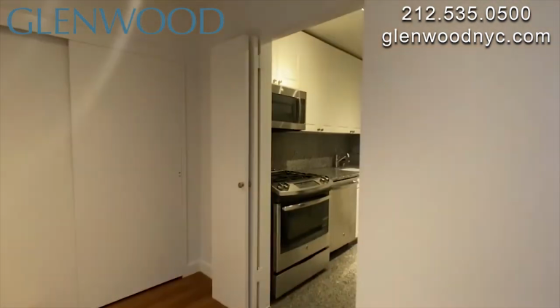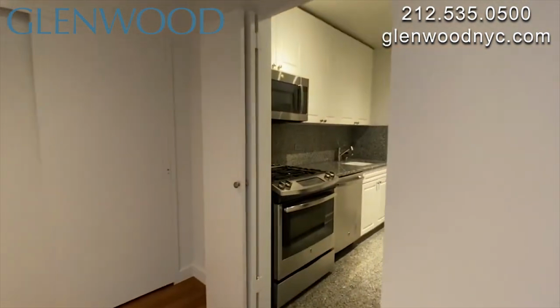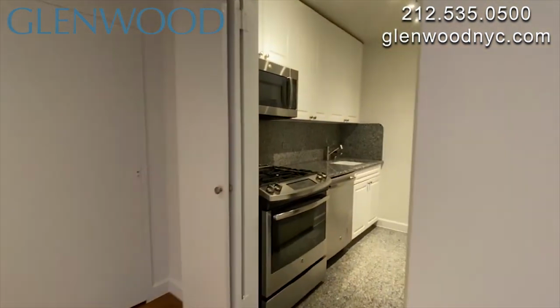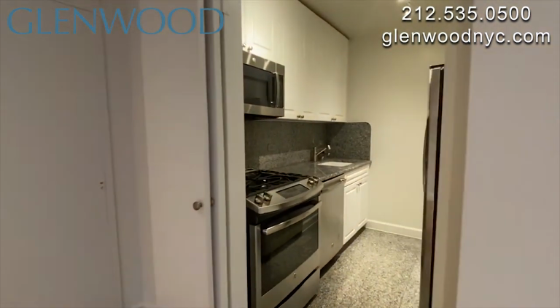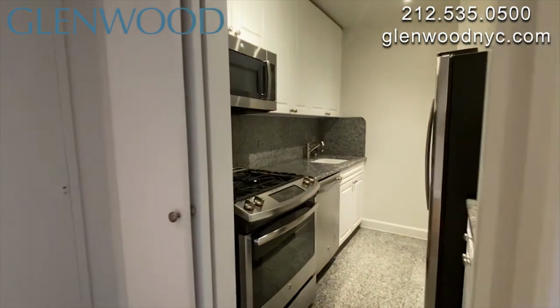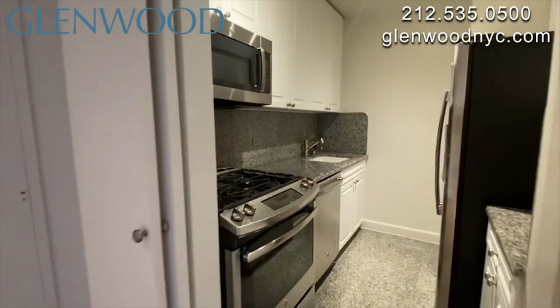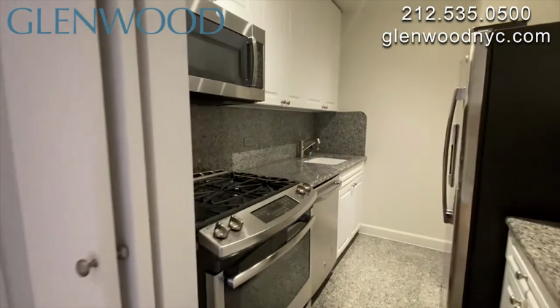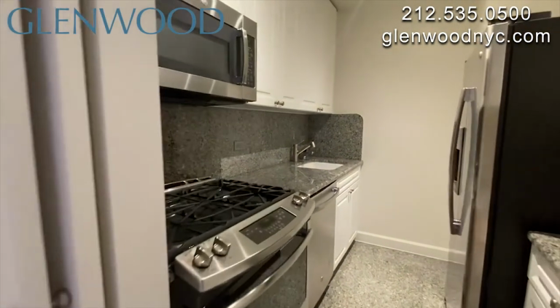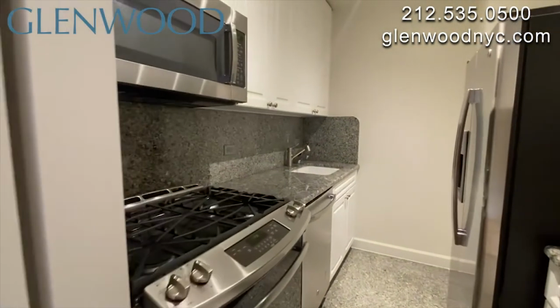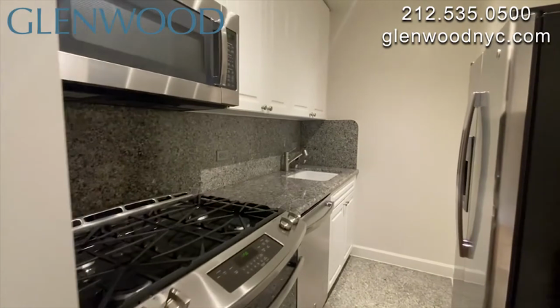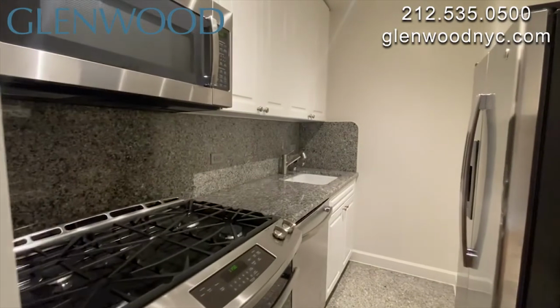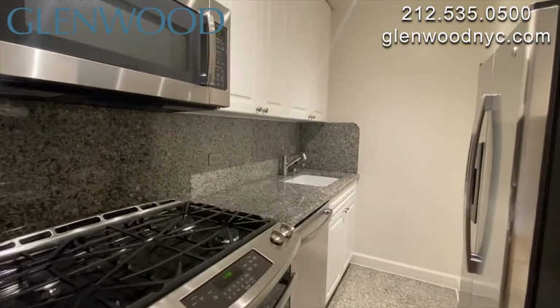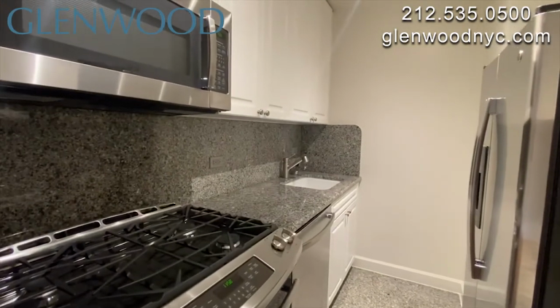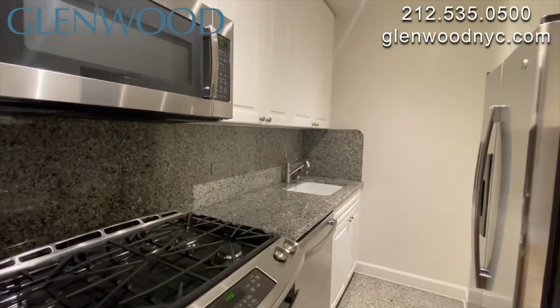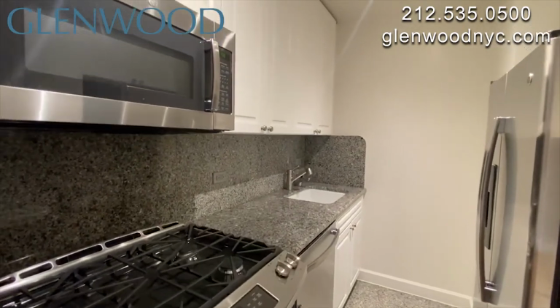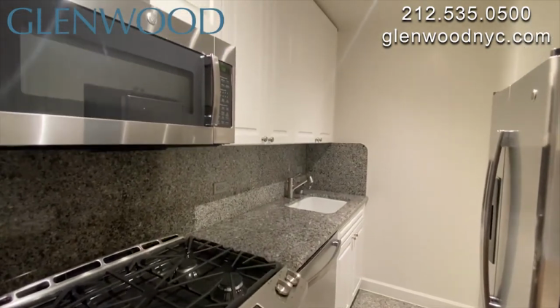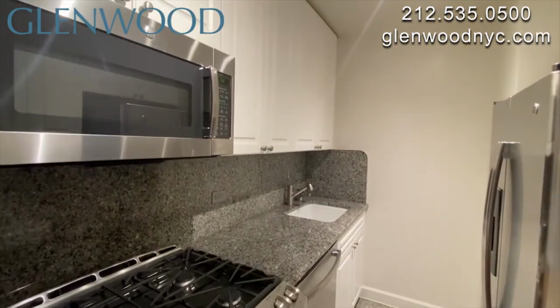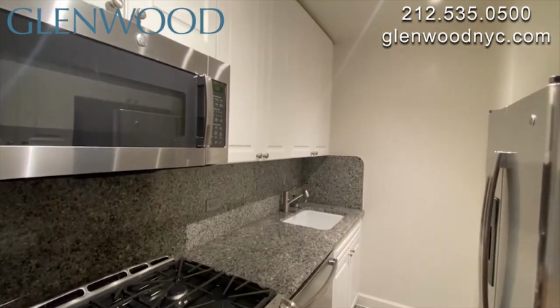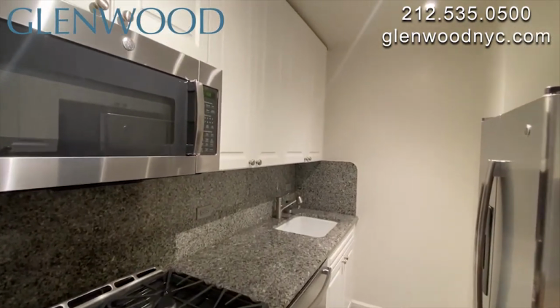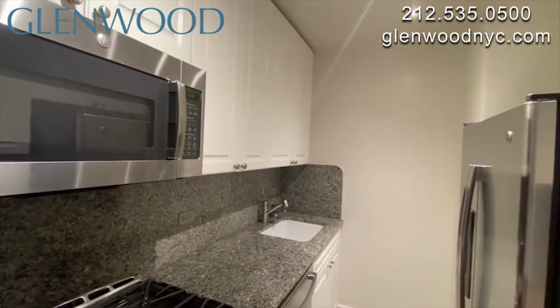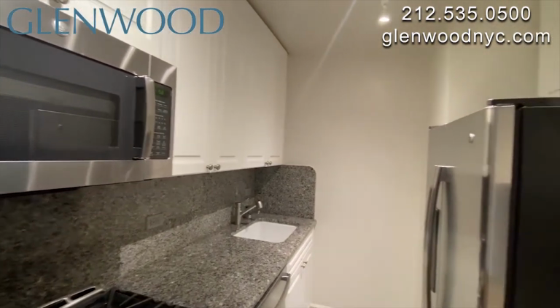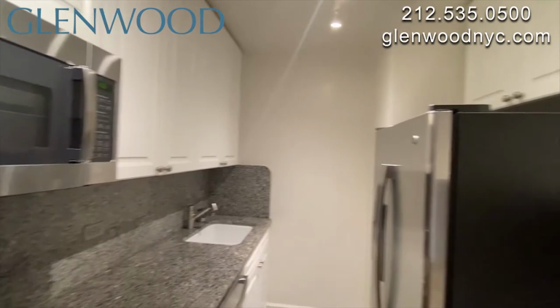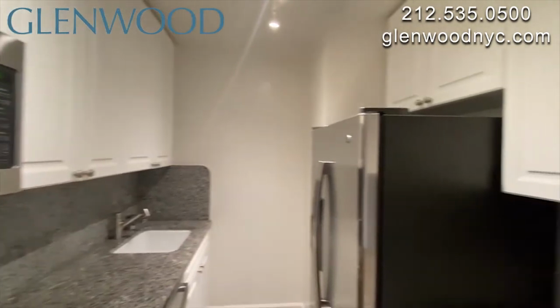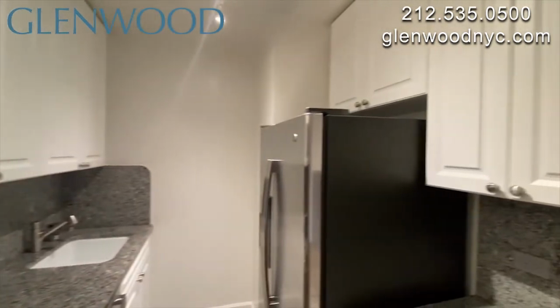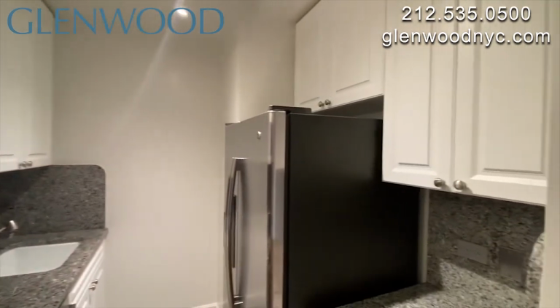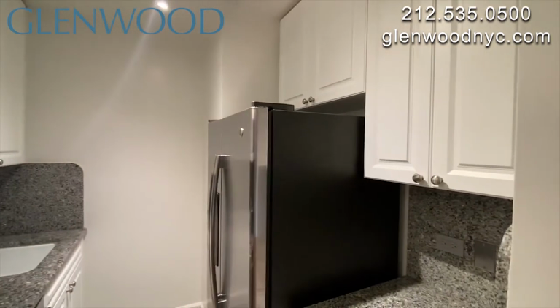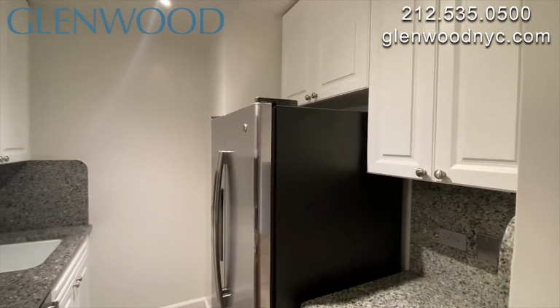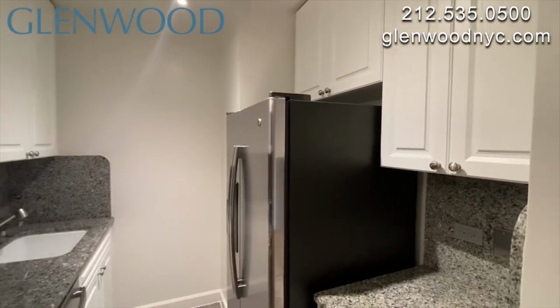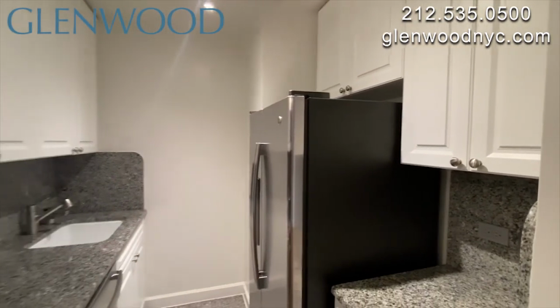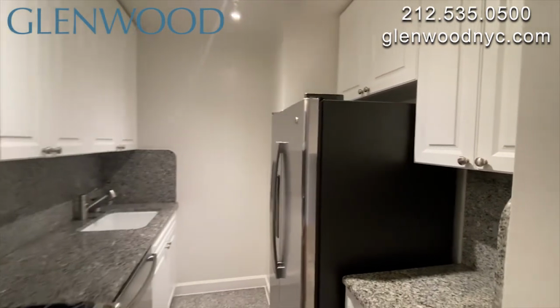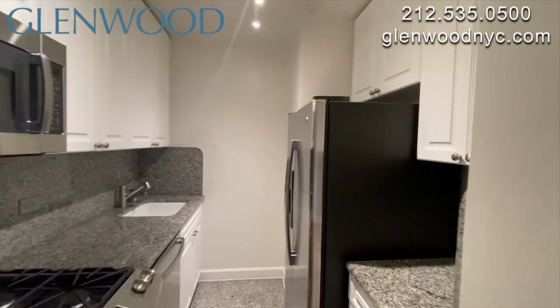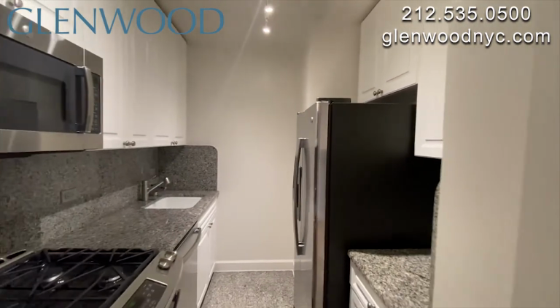The kitchen has granite countertops and floors, and modern cabinetry. There's plenty of counter space and cabinet space. There are stainless steel appliances, including a dishwasher and a microwave.